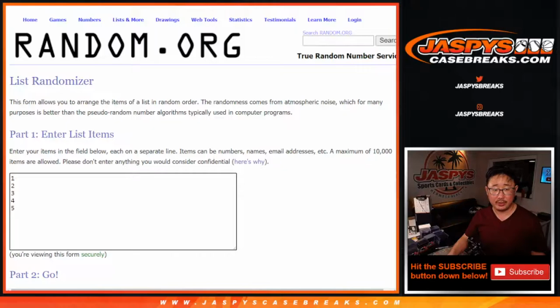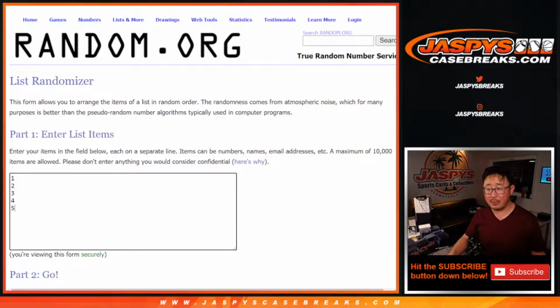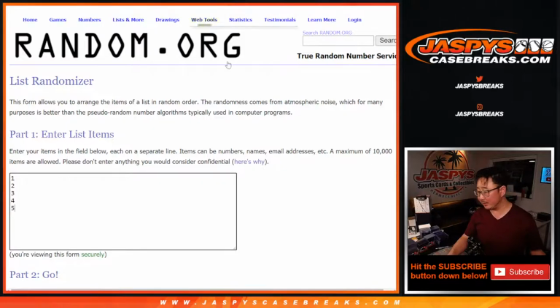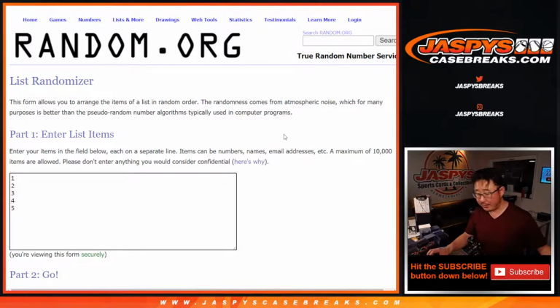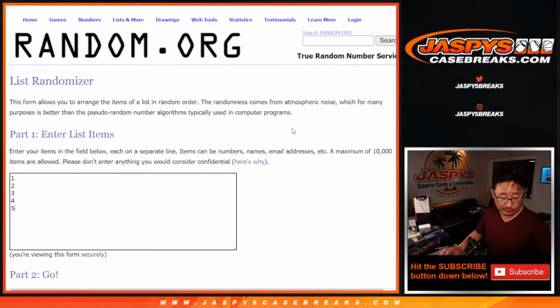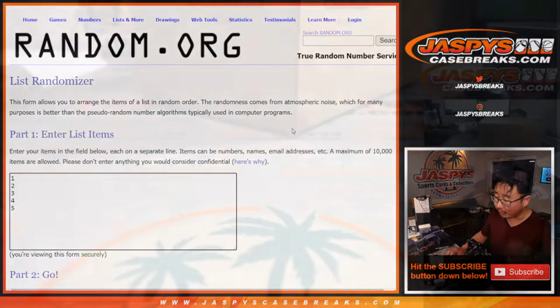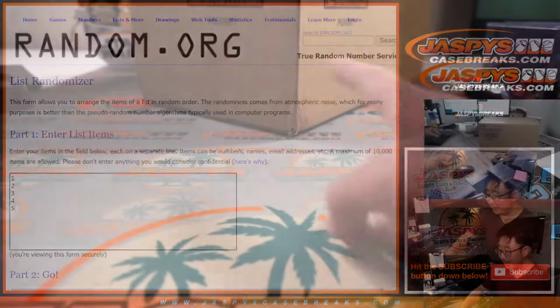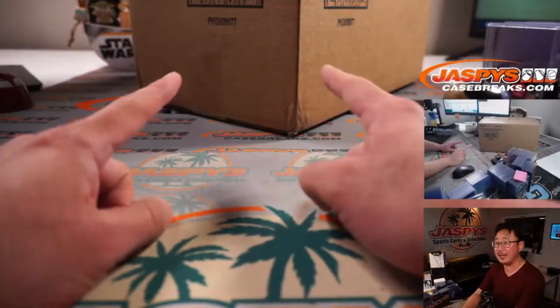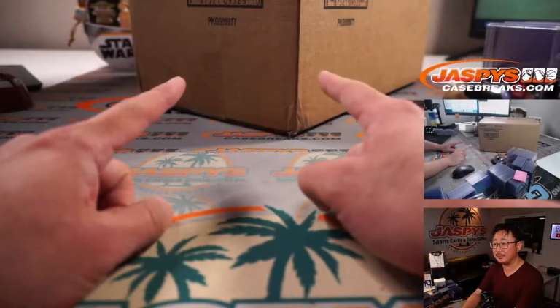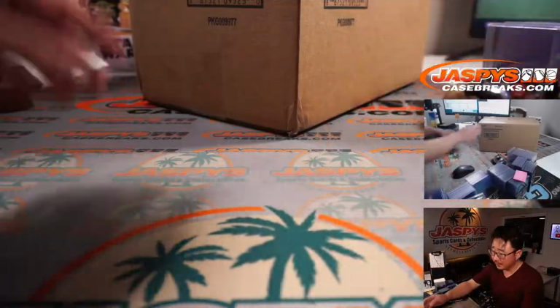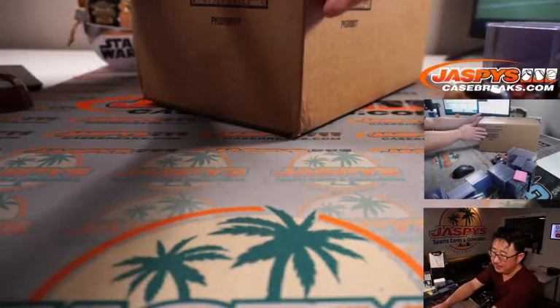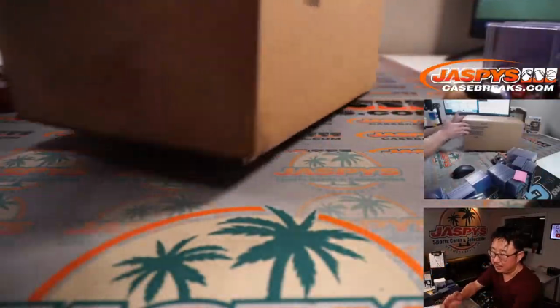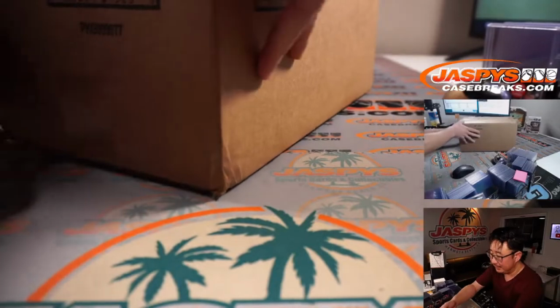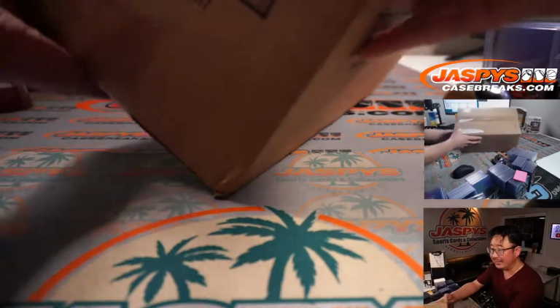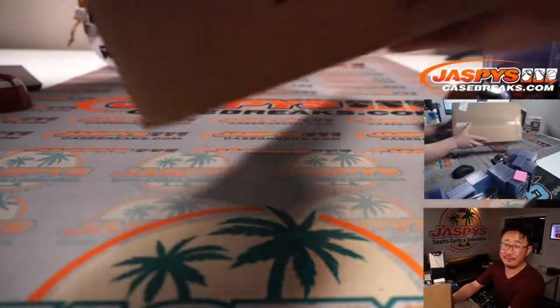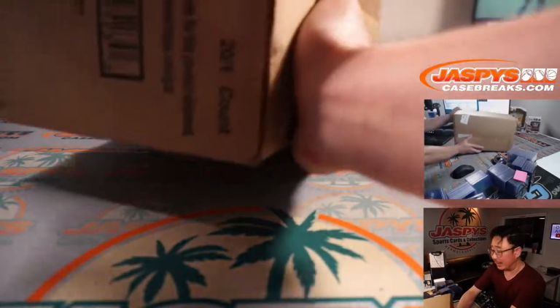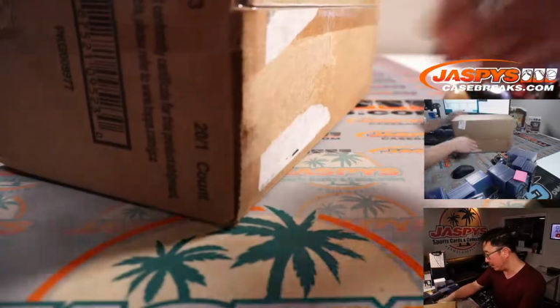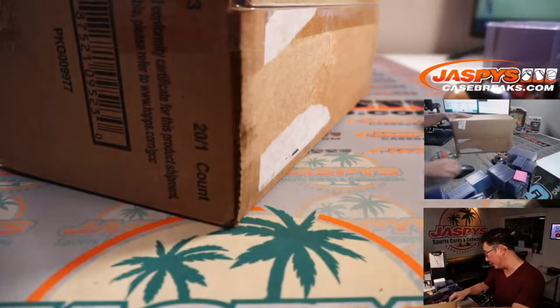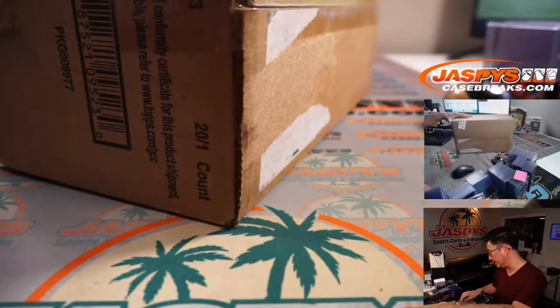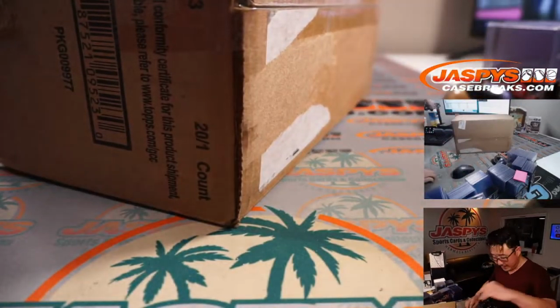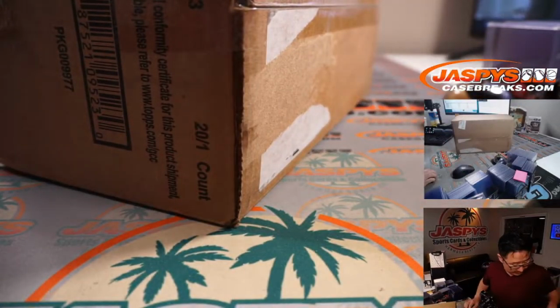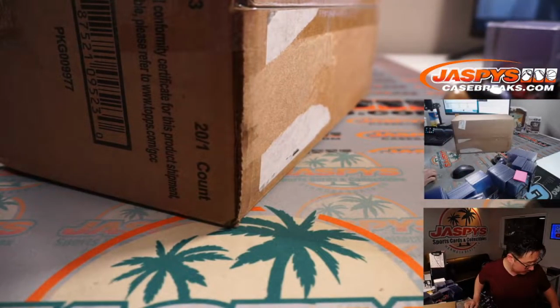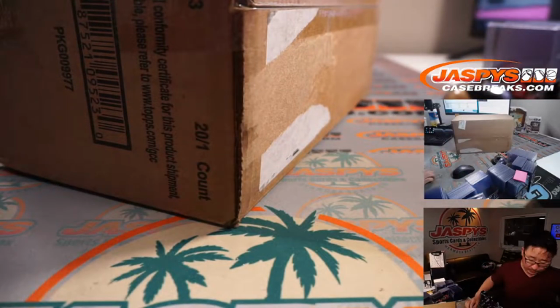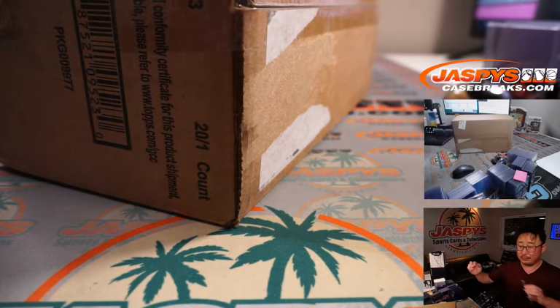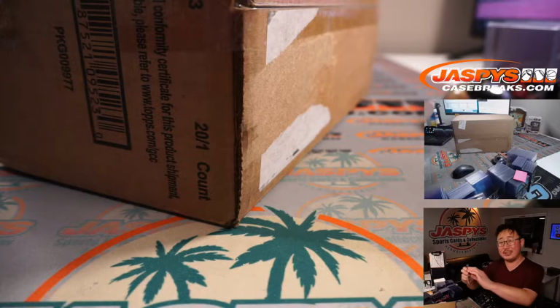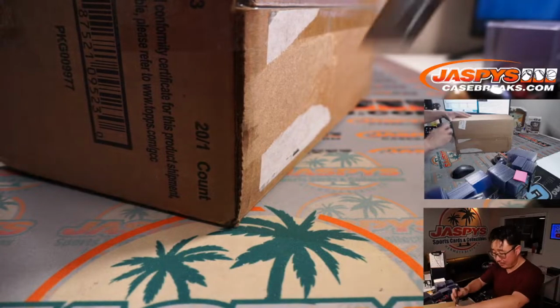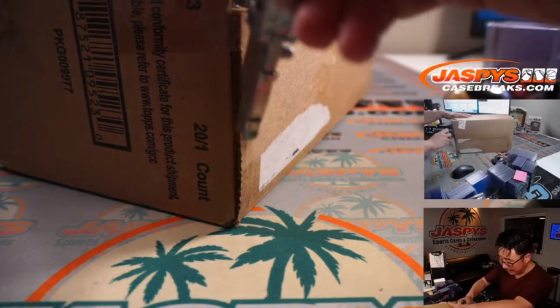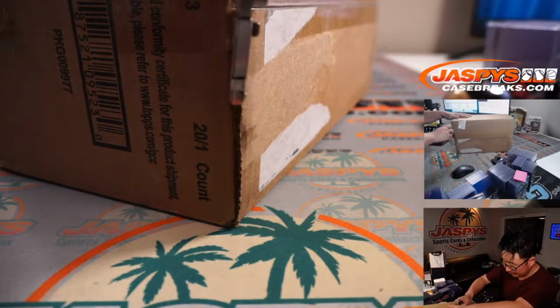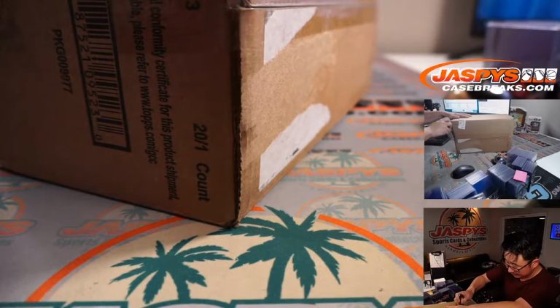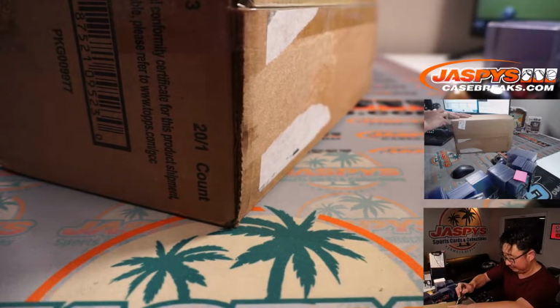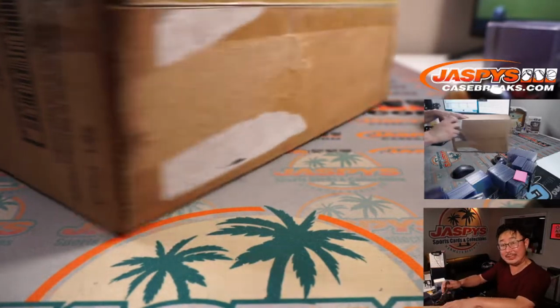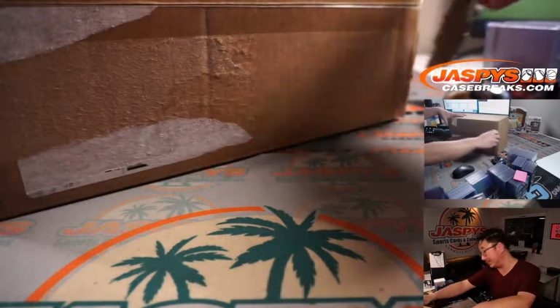There are the box numbers right there, but first we're going to open up the case, select the five boxes, number the boxes, and then we'll assign you a box and we'll see what's inside. Good luck.